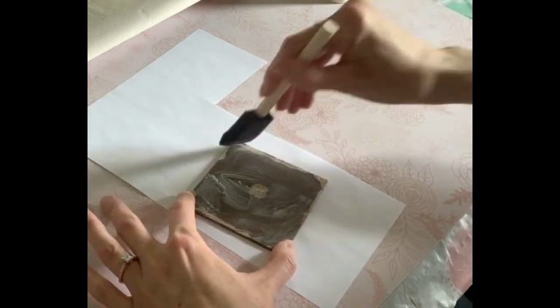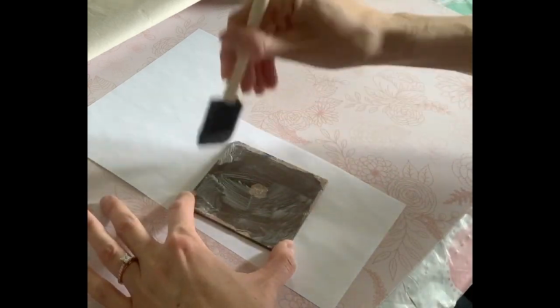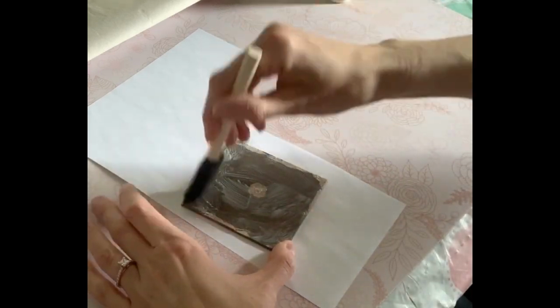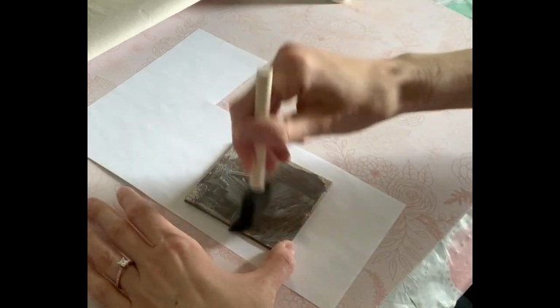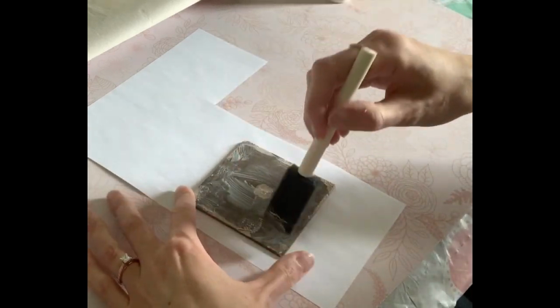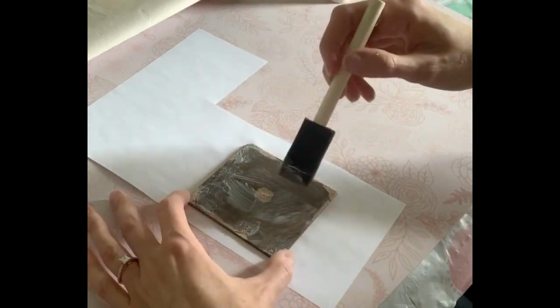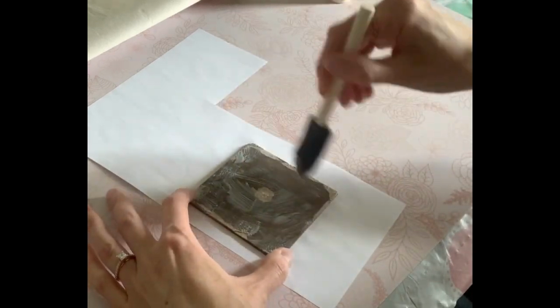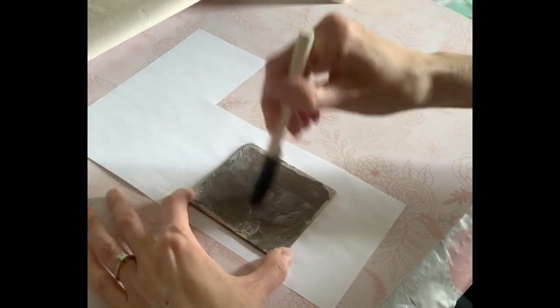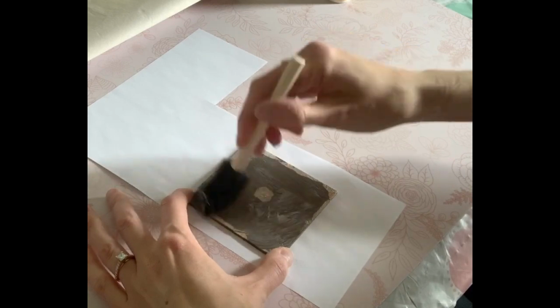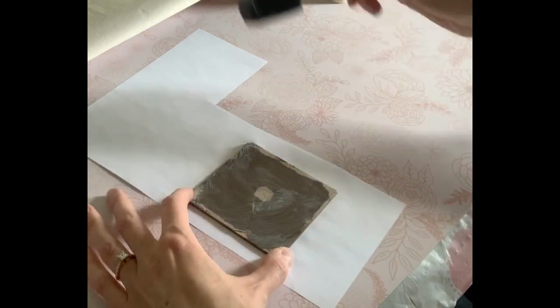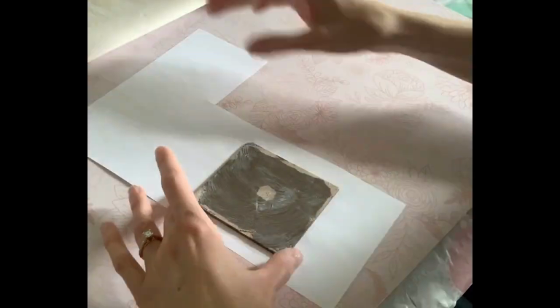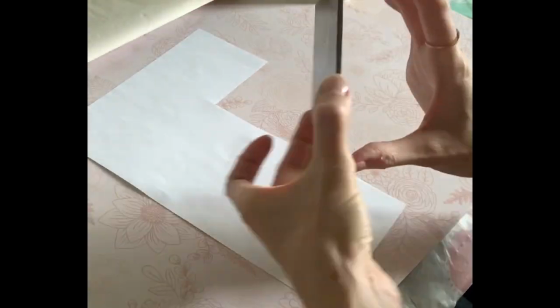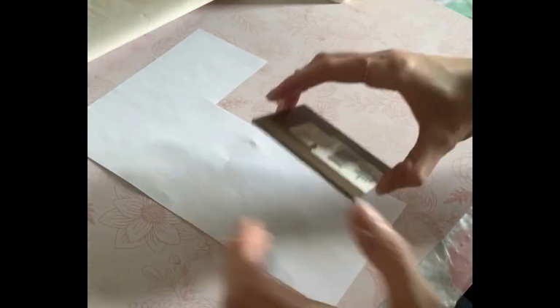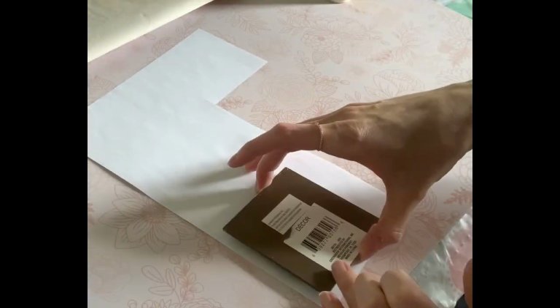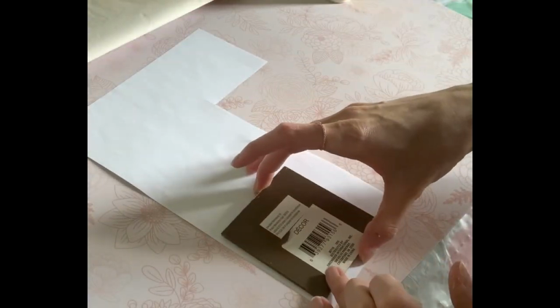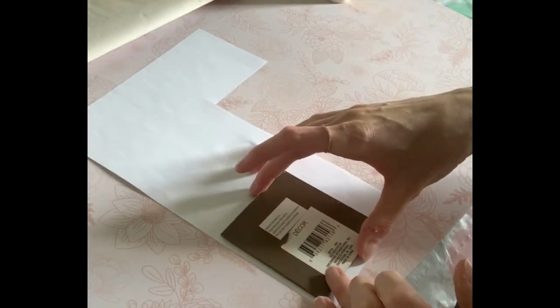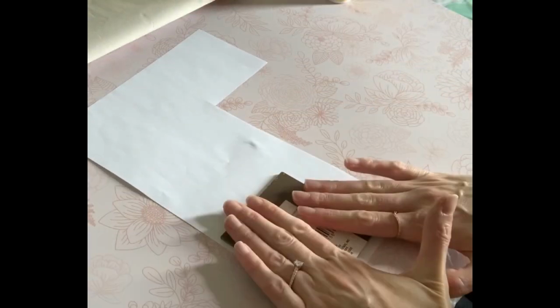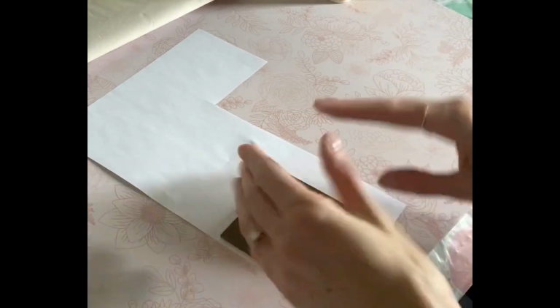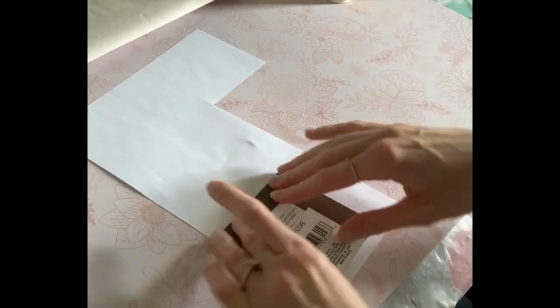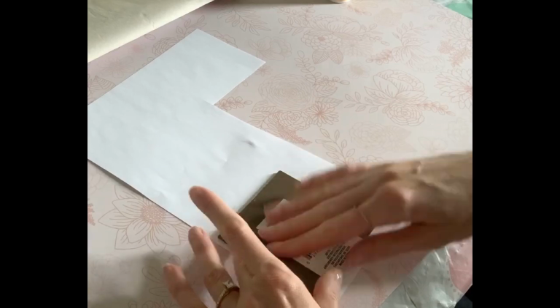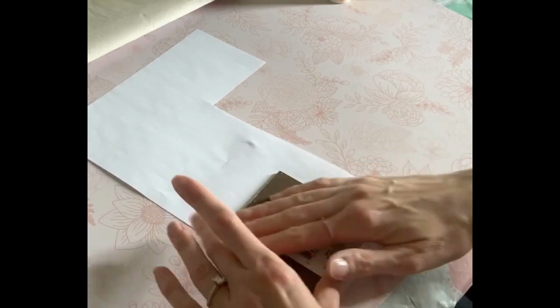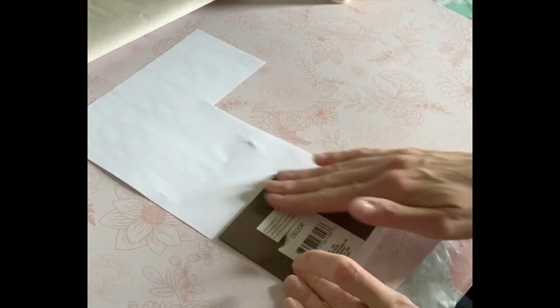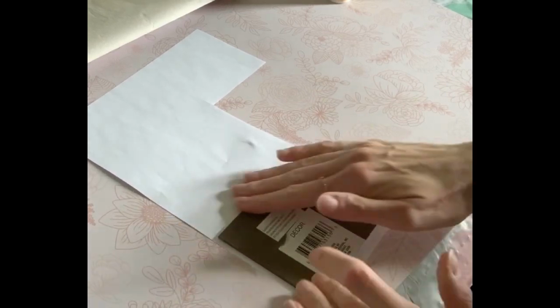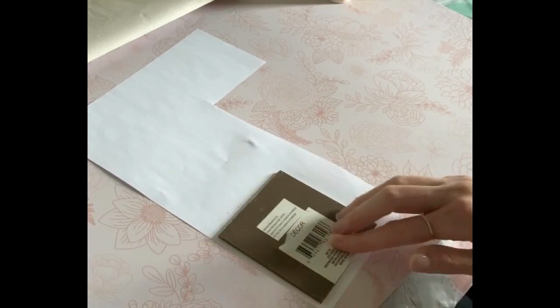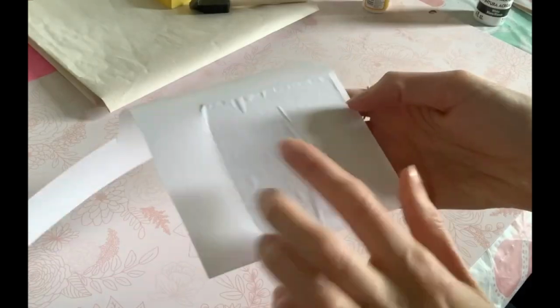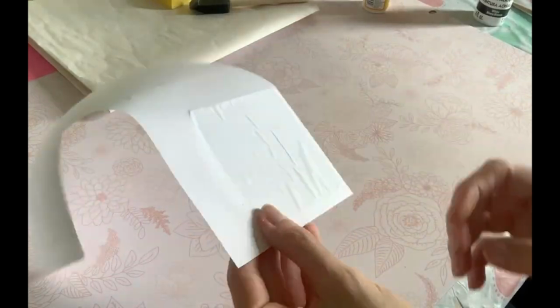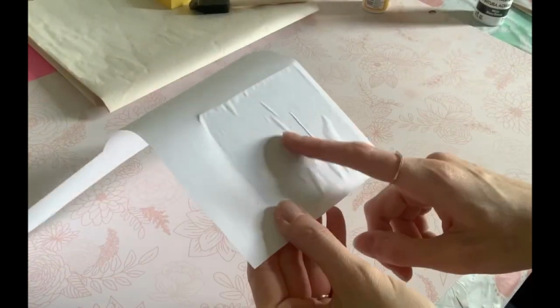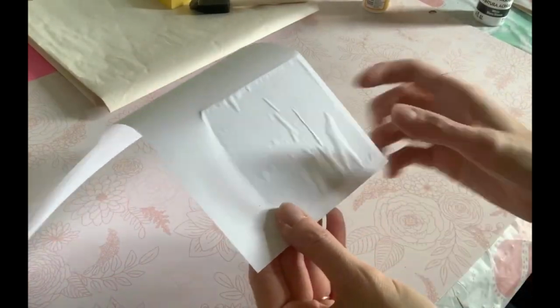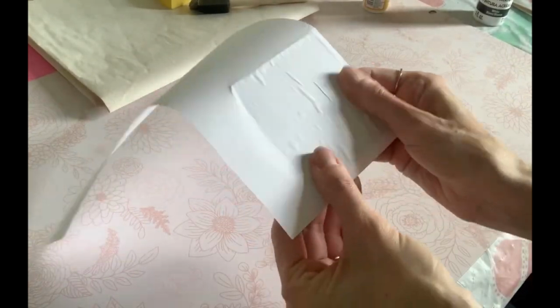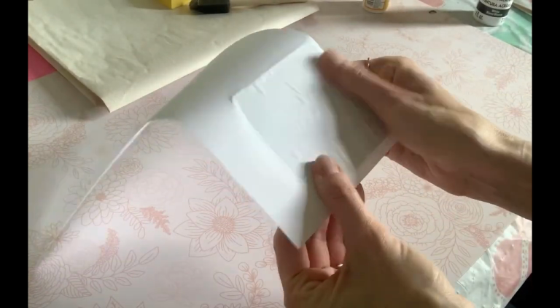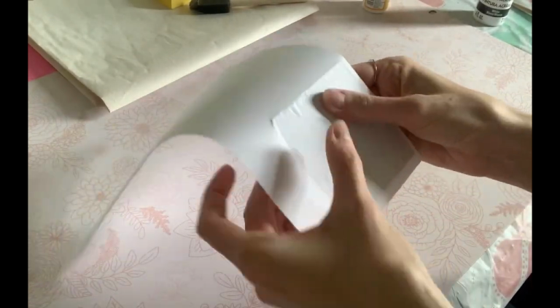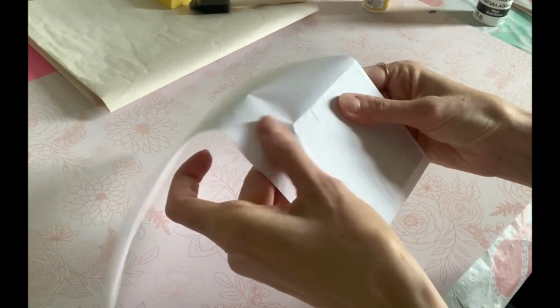Now I'm just going to Mod Podge some printer paper to the backing that we removed earlier. I always leave the Mod Podge sit for about 15 minutes to dry, but beforehand I always make sure to smooth out the air bubbles.